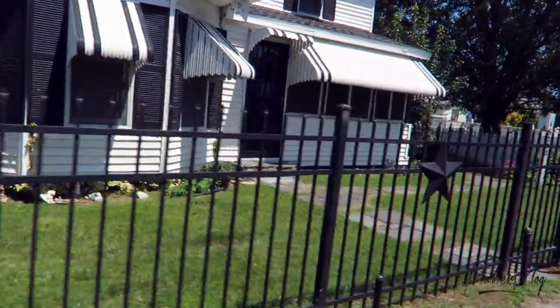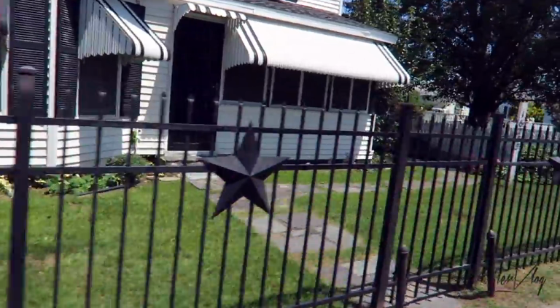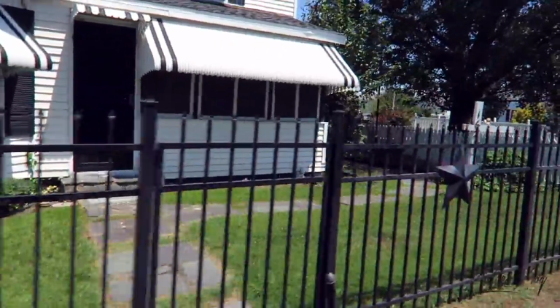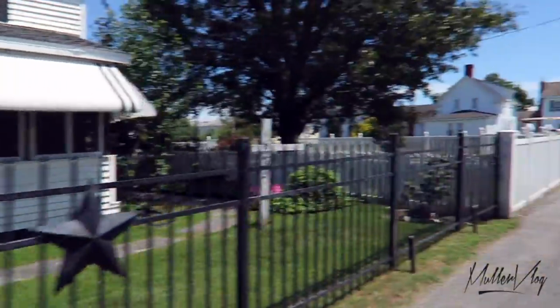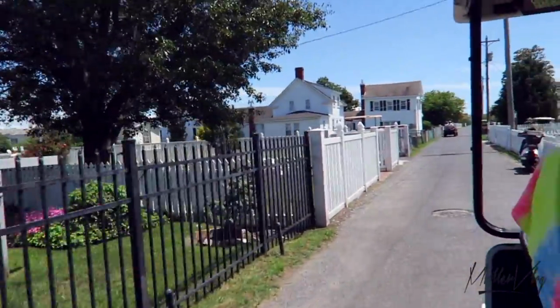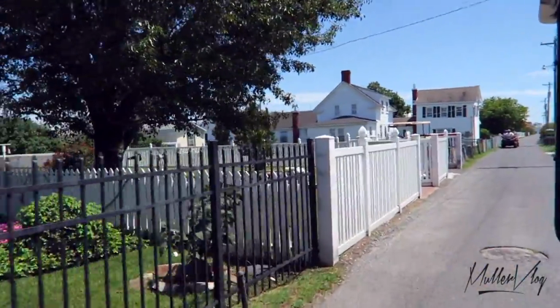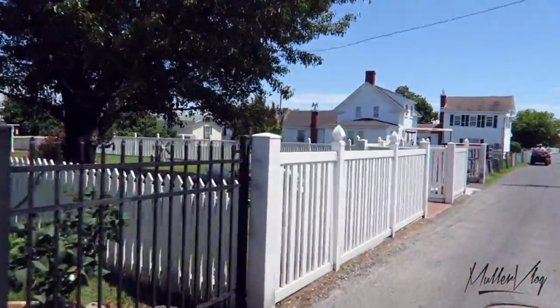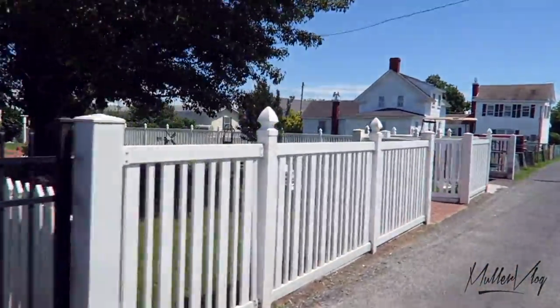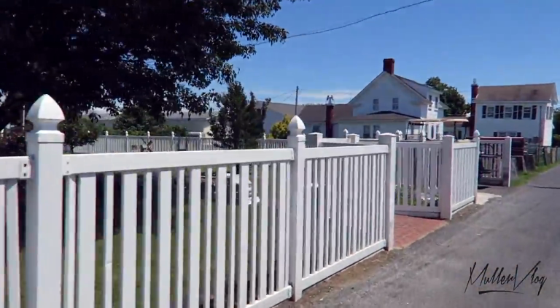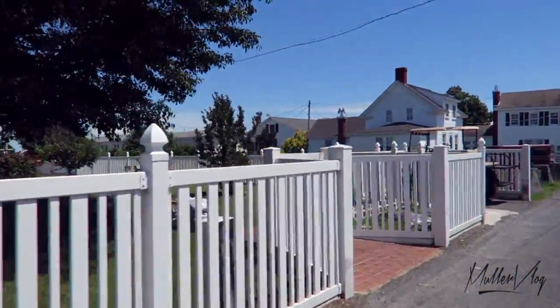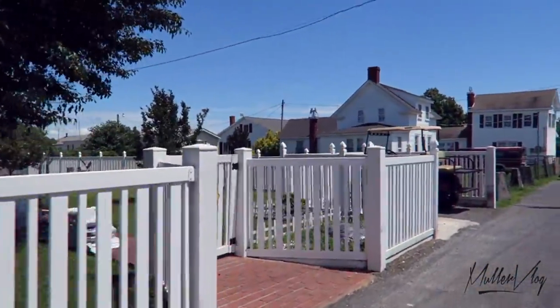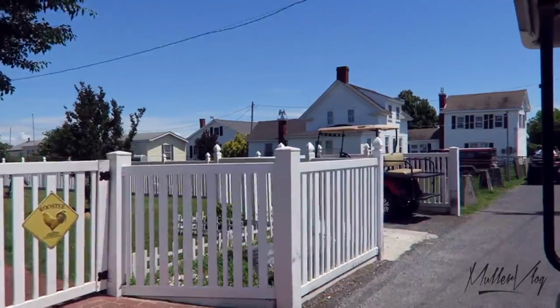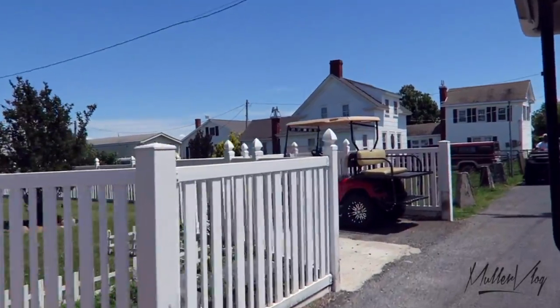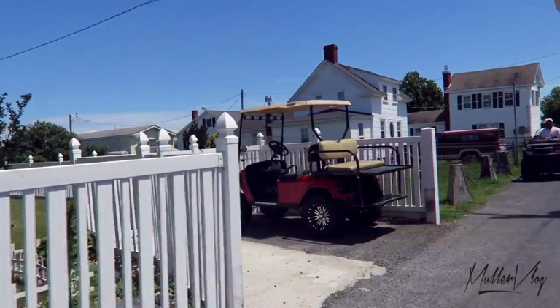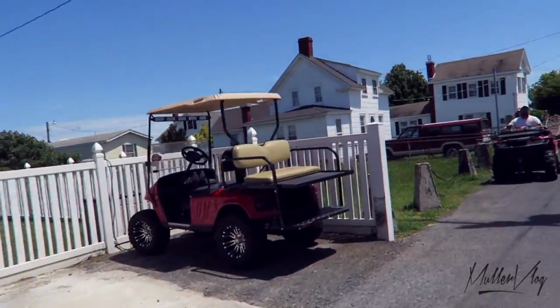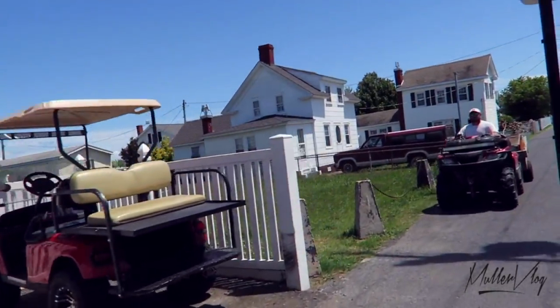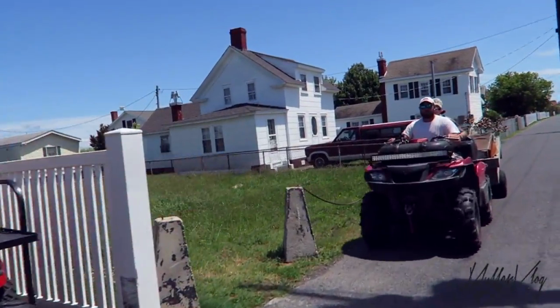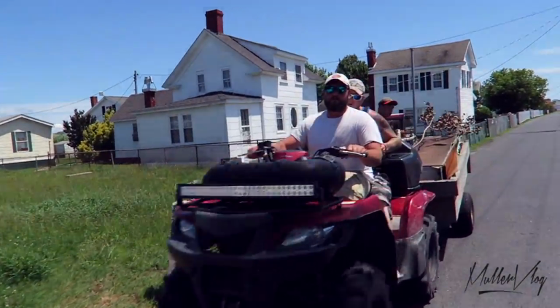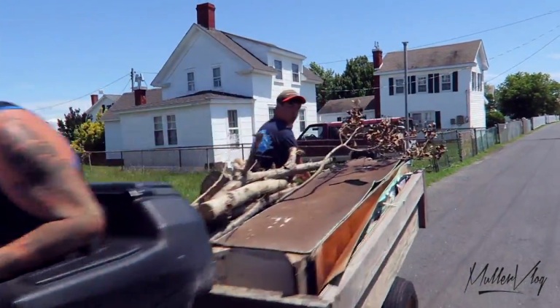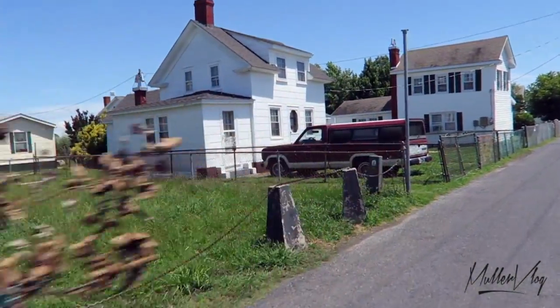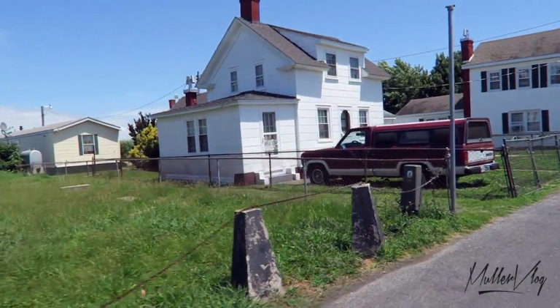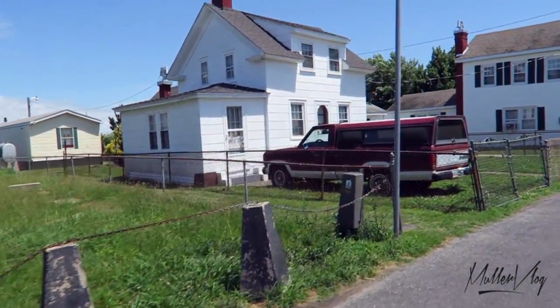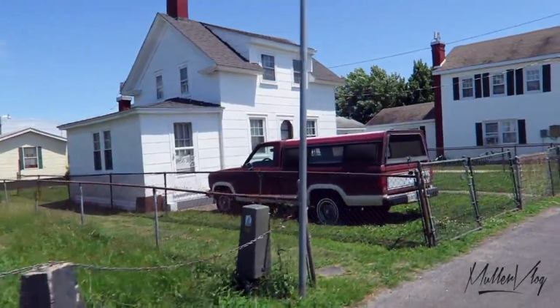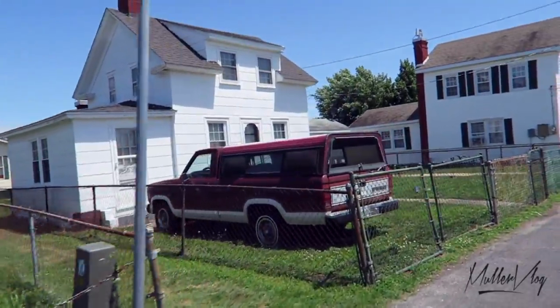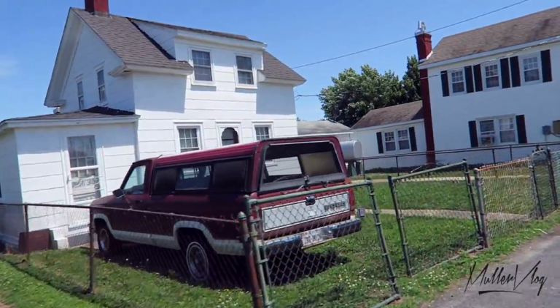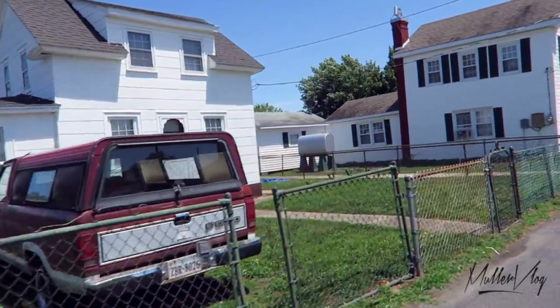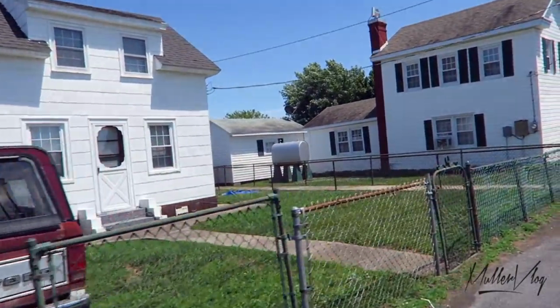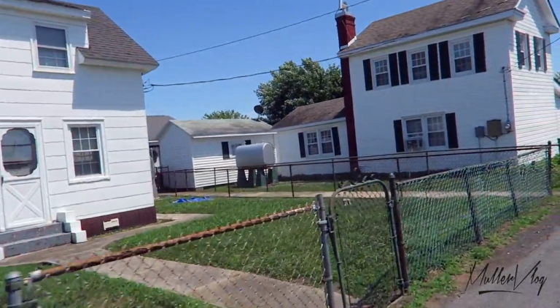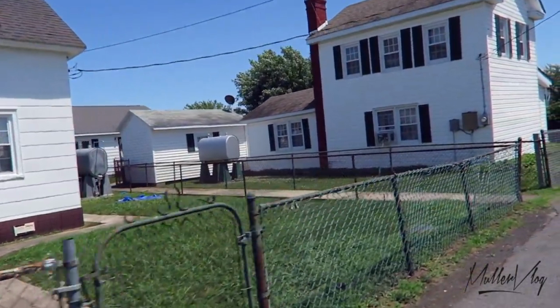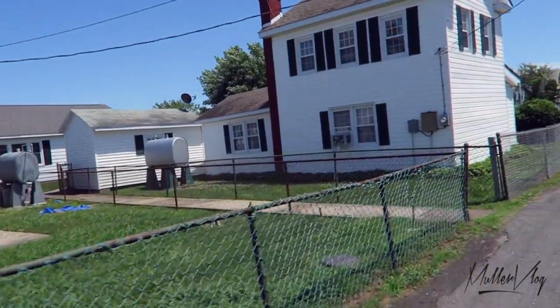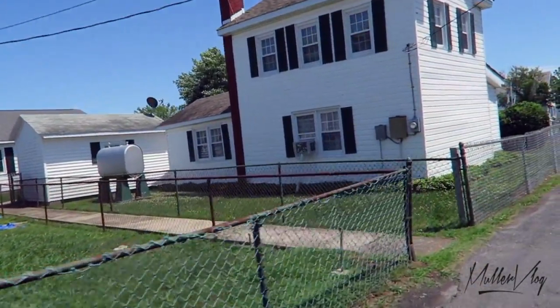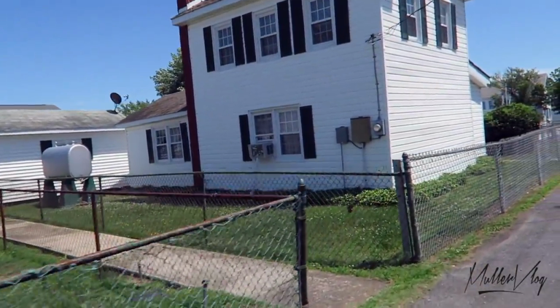As we tour along, you'll notice some smaller golf carts. A lot of our families use these for transportation here on our island. We do have a few cars and trucks, and we also have a lot of scooters and bicycles, and some of us still walk.